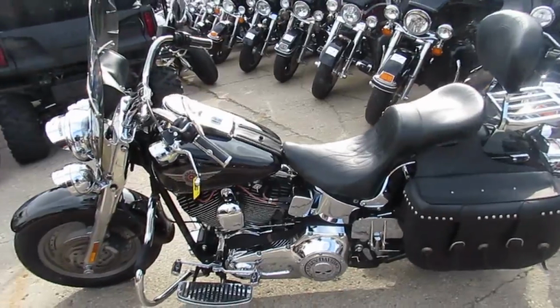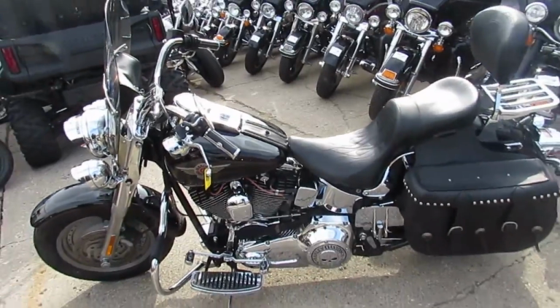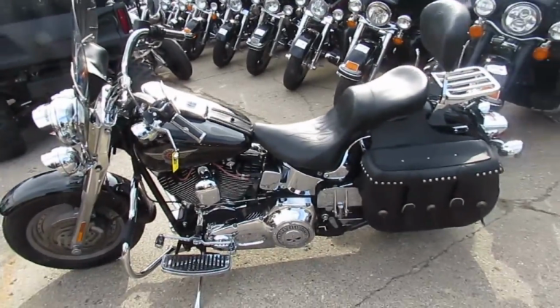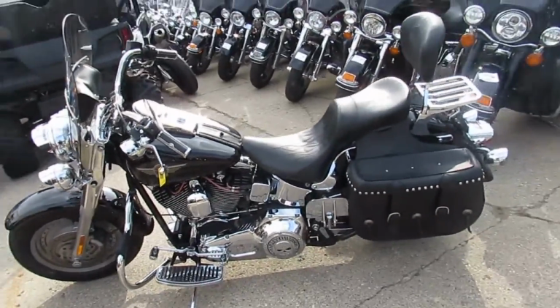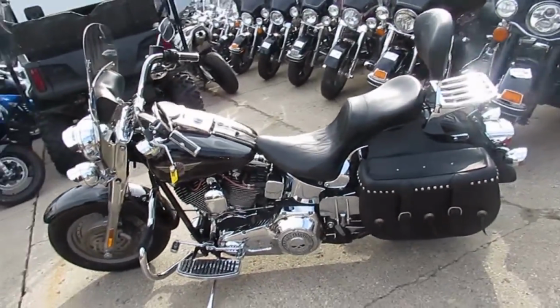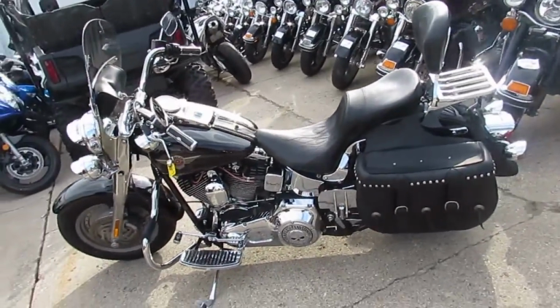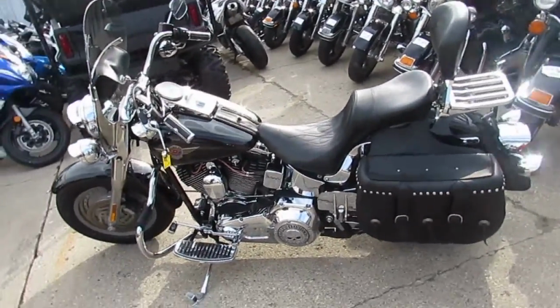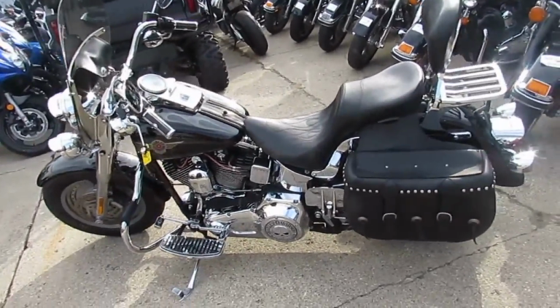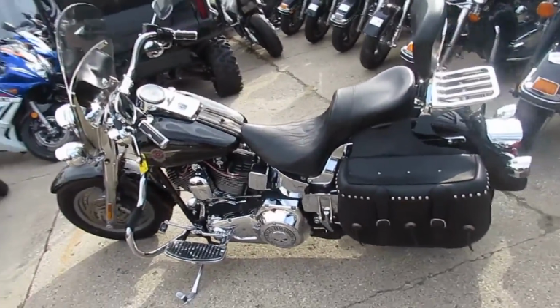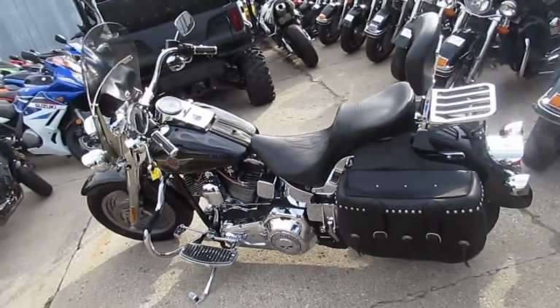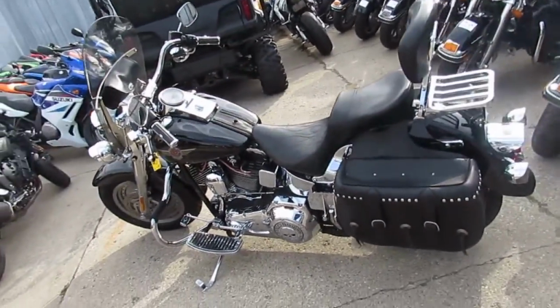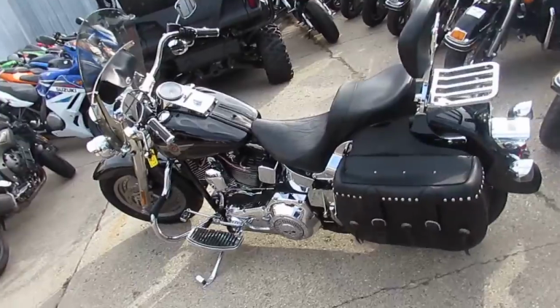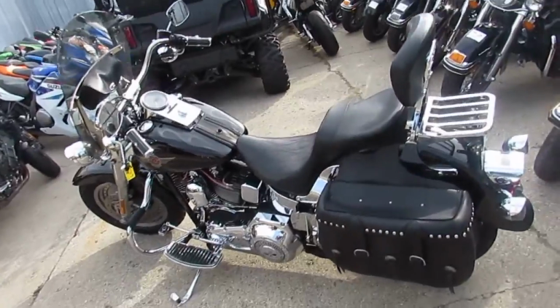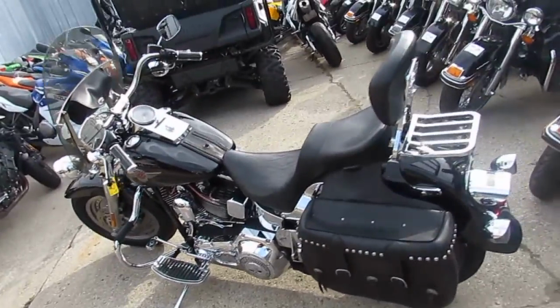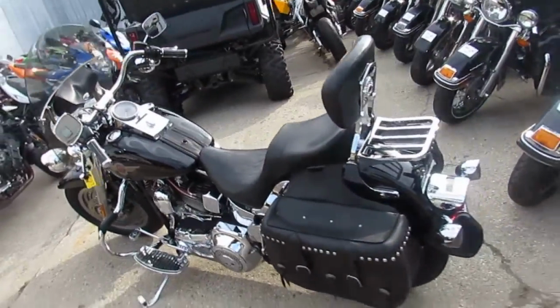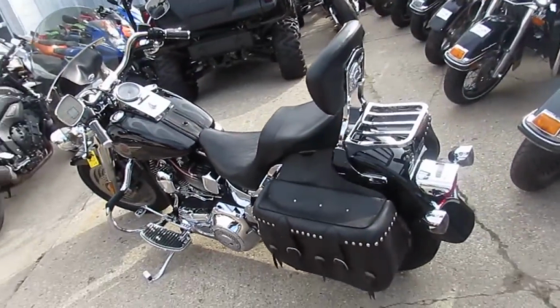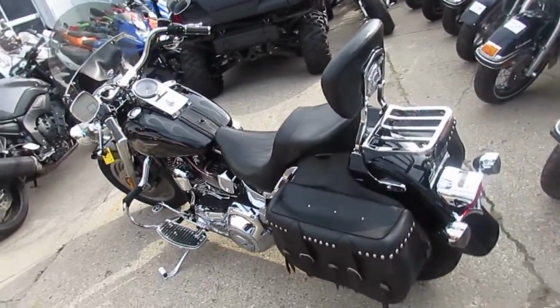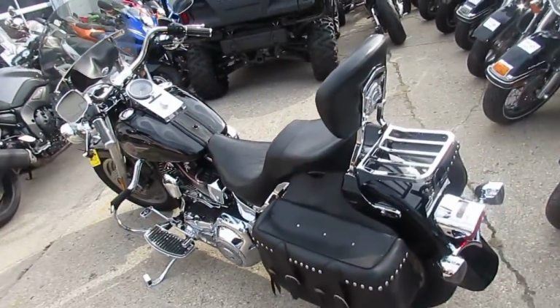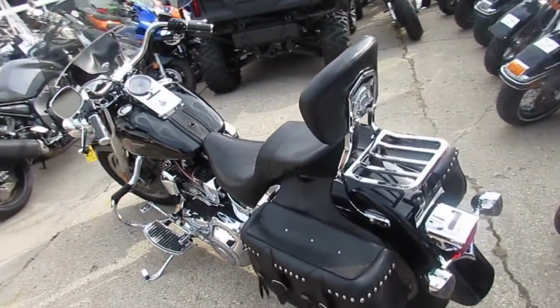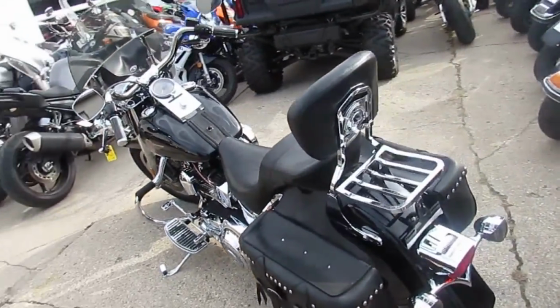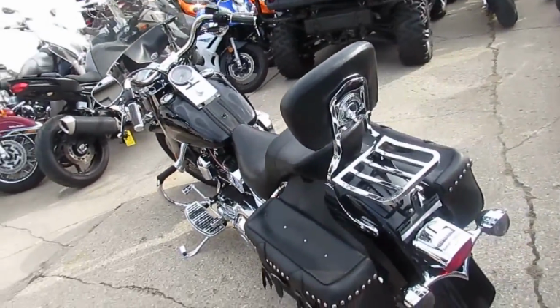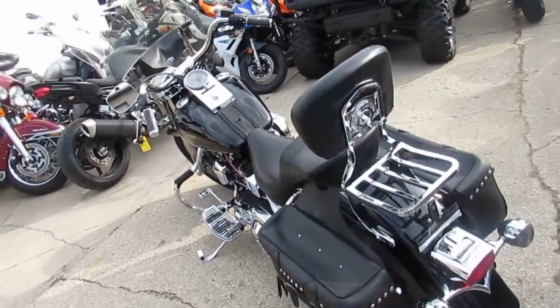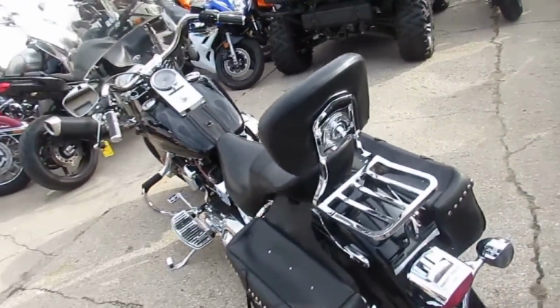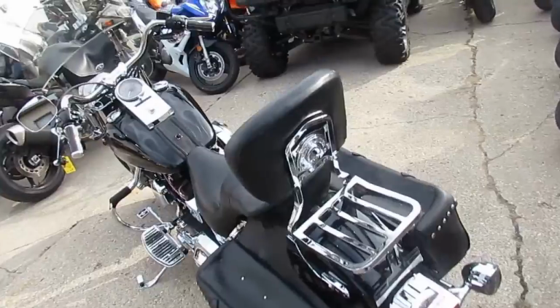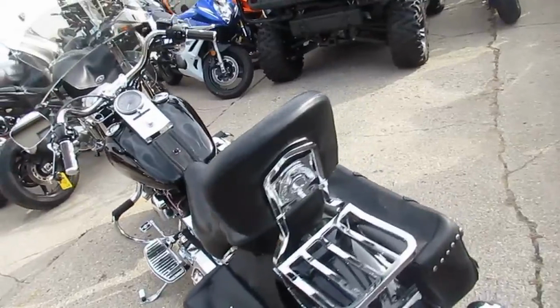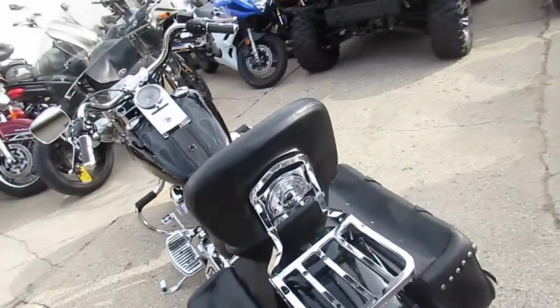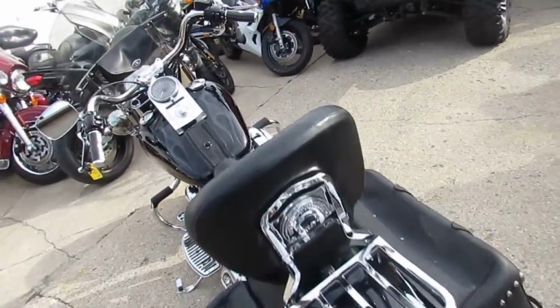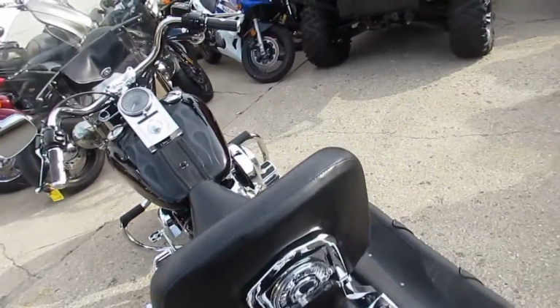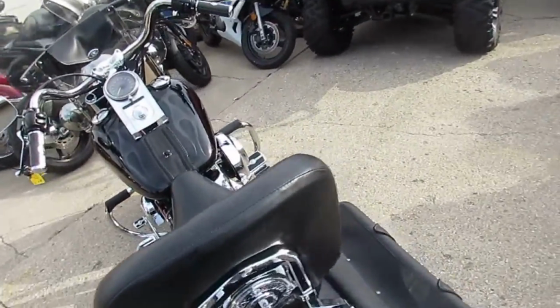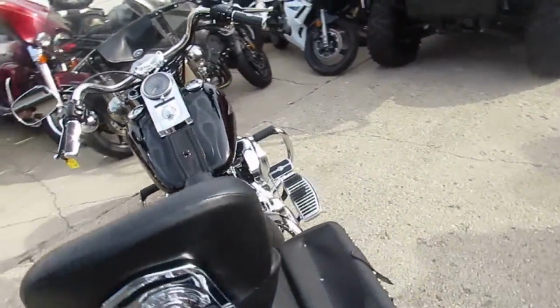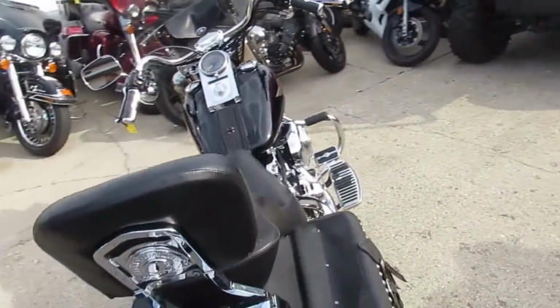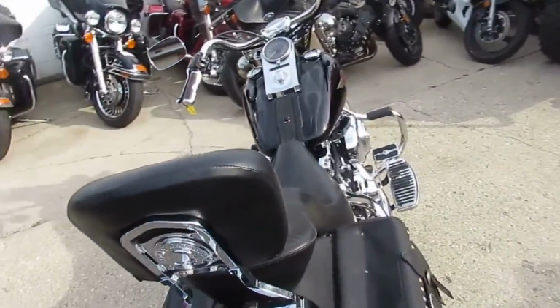Hey guys, it's ApprovalPowerSports.com here. We've got over 500 used bikes in our showroom, 300 of those have got to be Harleys. This is a real nice one here — it's a 2001 used Harley Davidson Fatboy for sale.